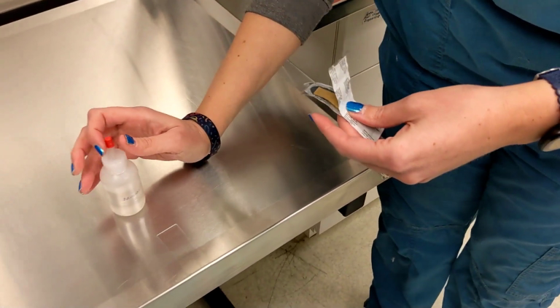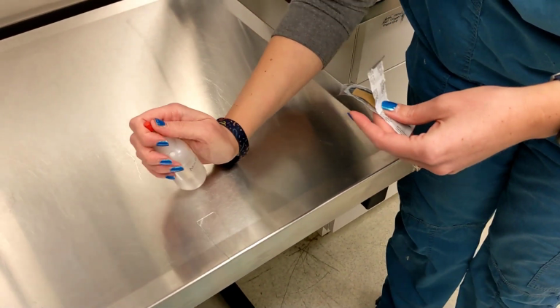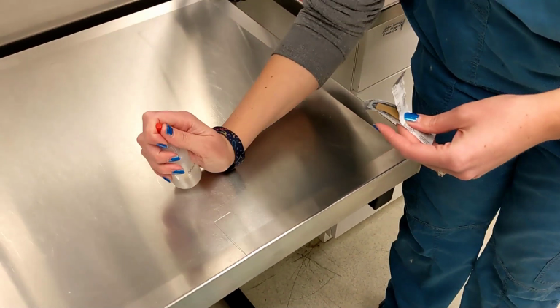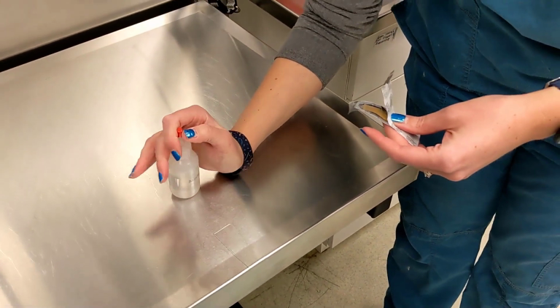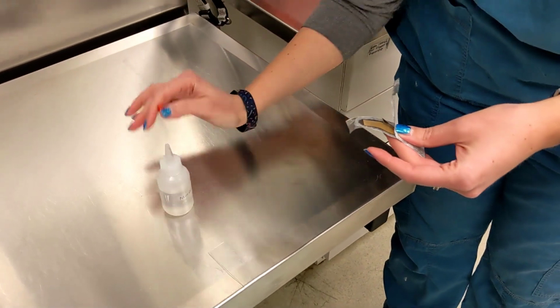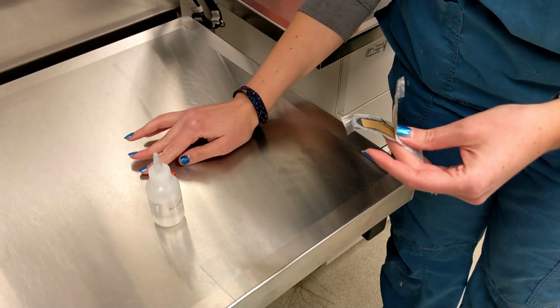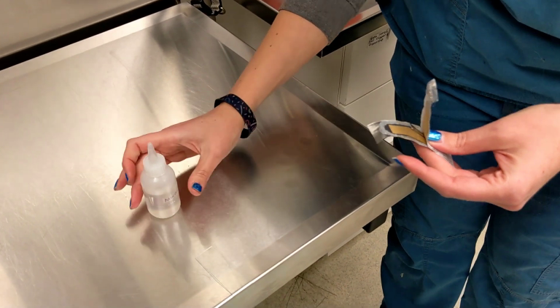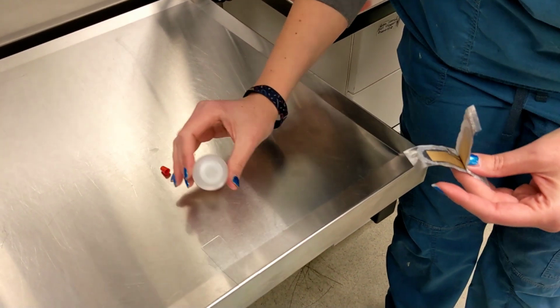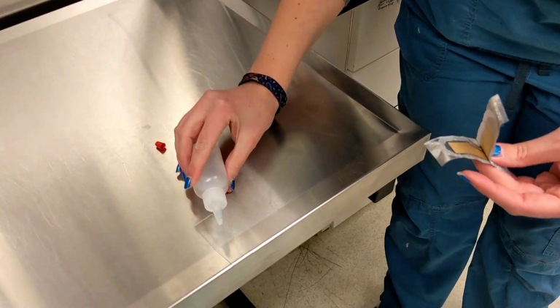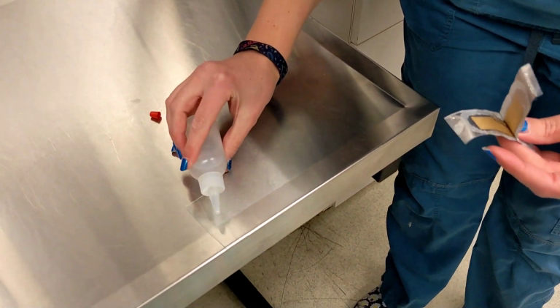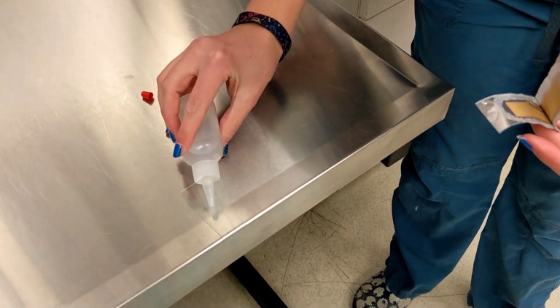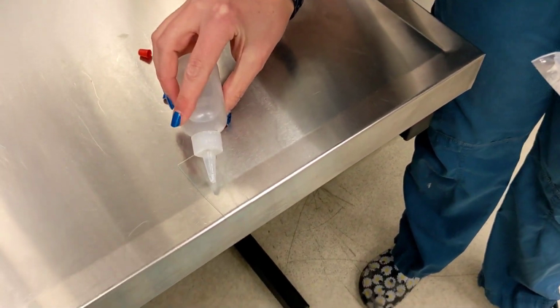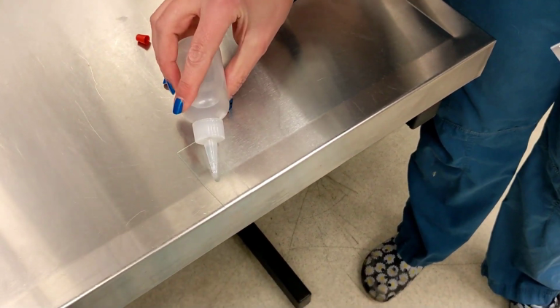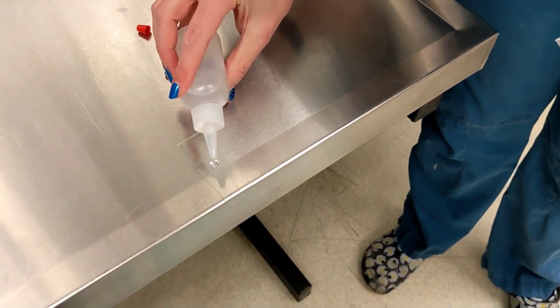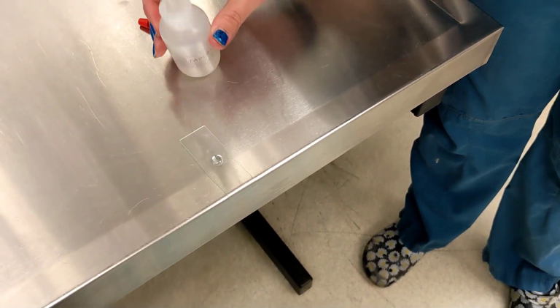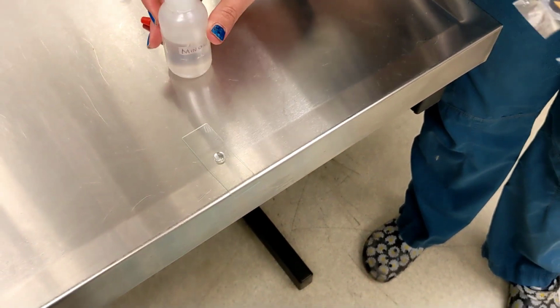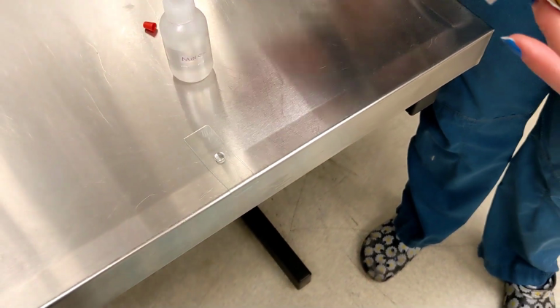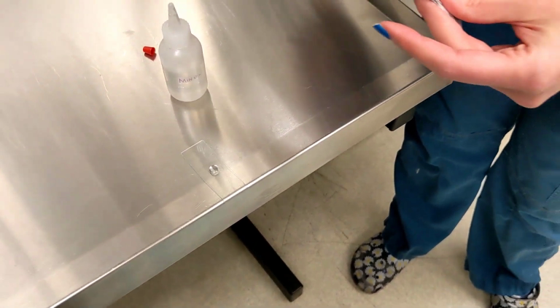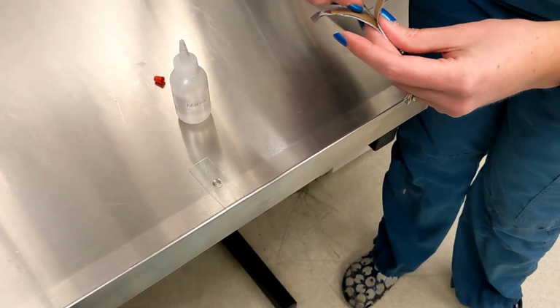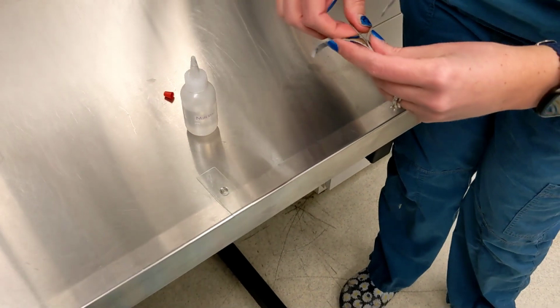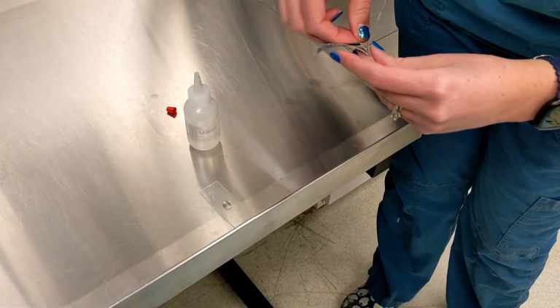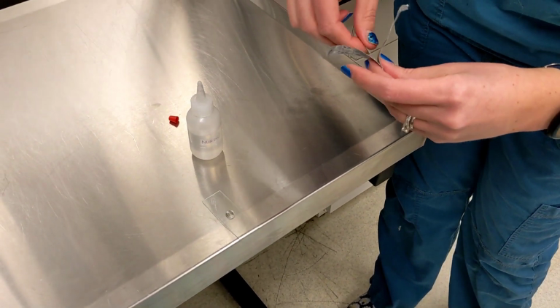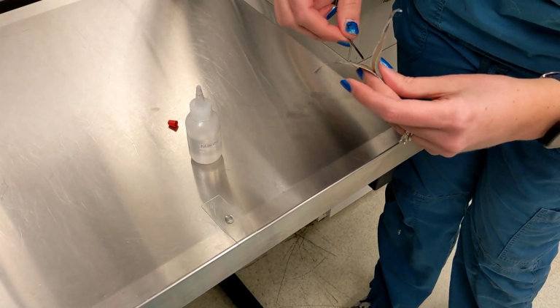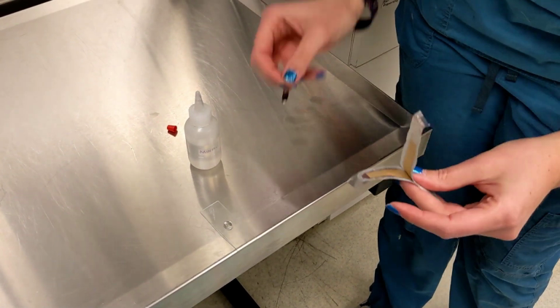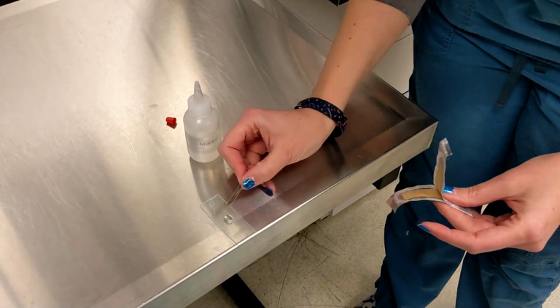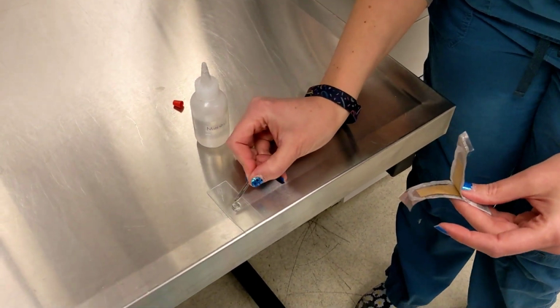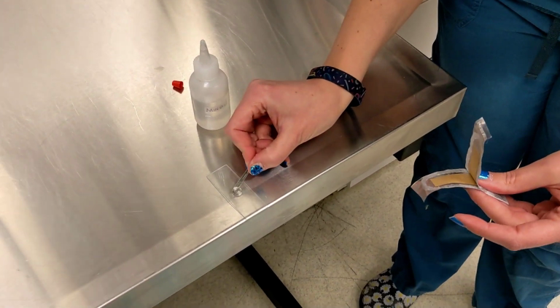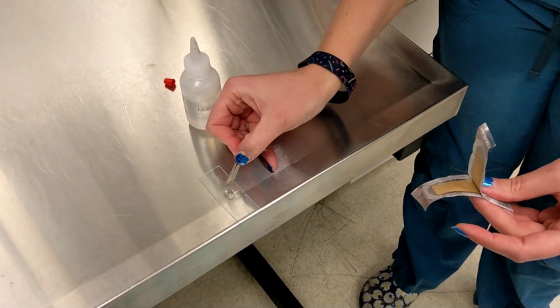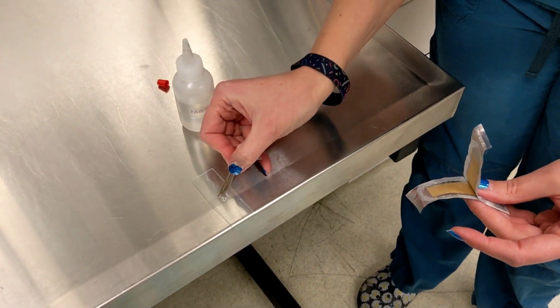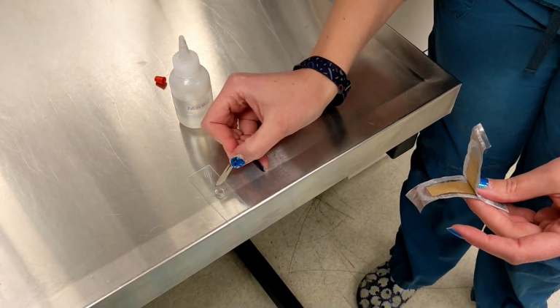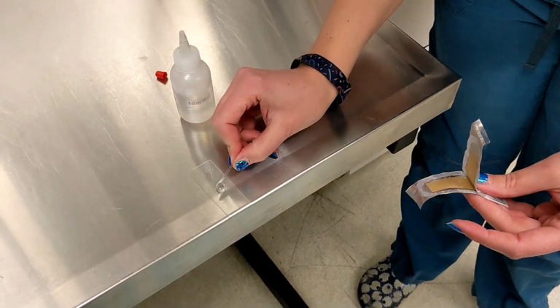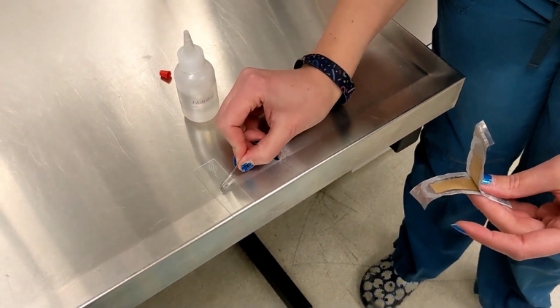We're going to take our mineral oil, we're going to add a couple drops to the slide — or one big drop as it may be — and we're going to go ahead and add a little bit to our blade too before we proceed.